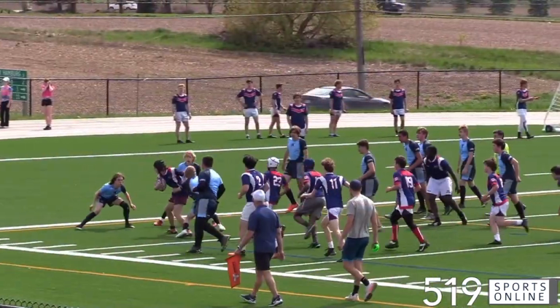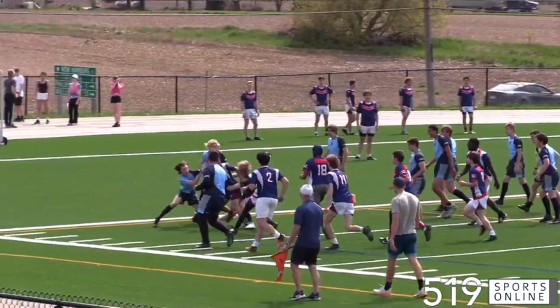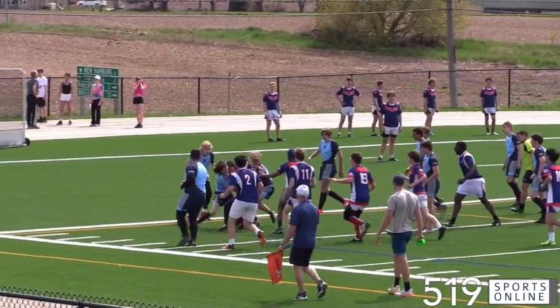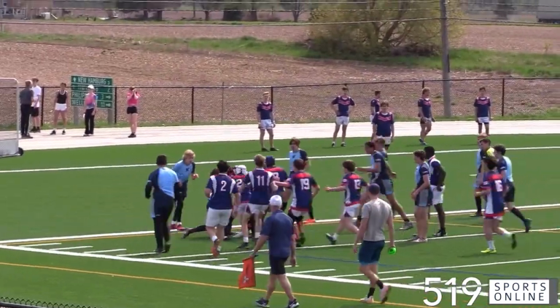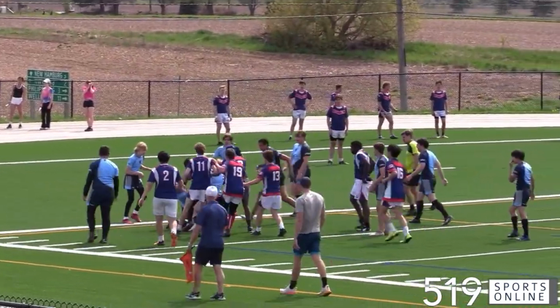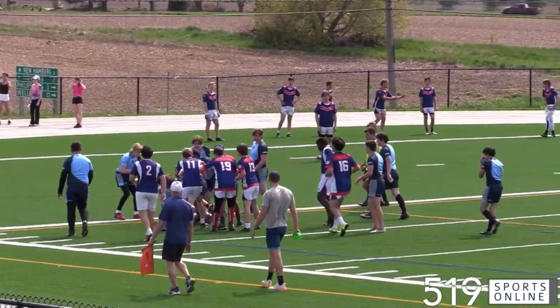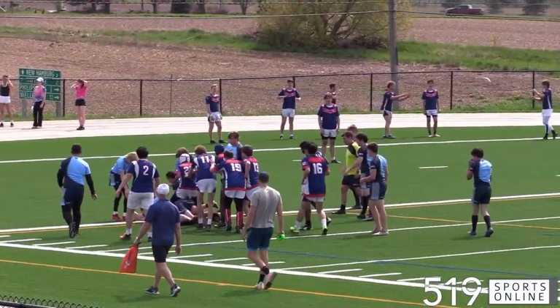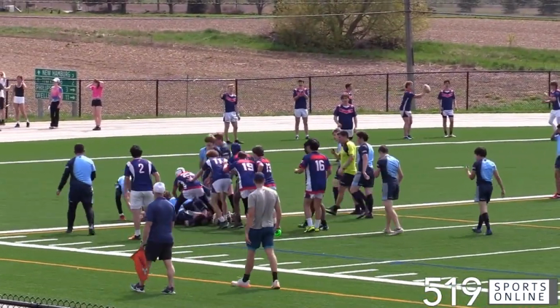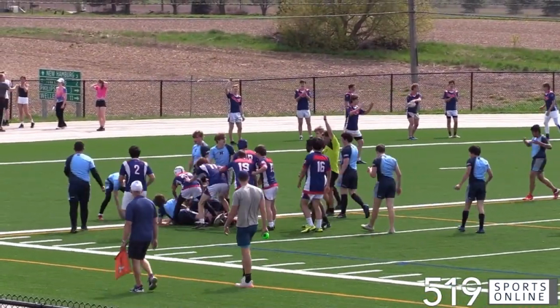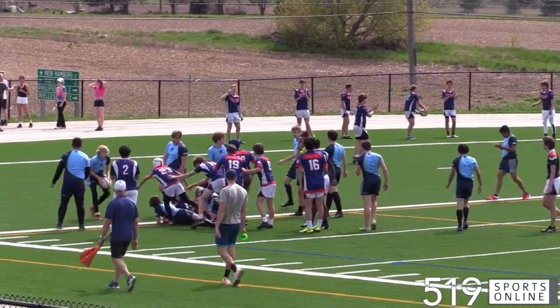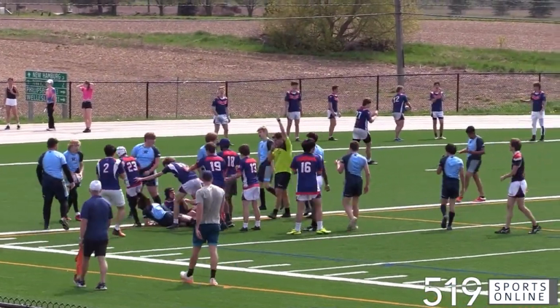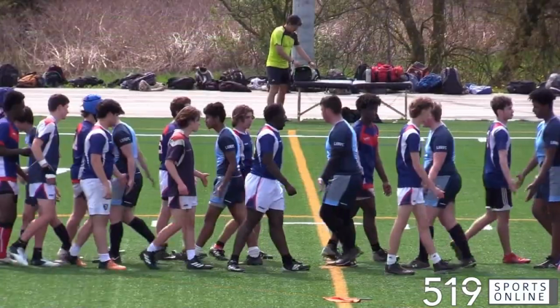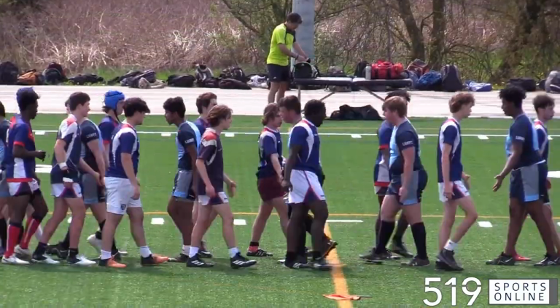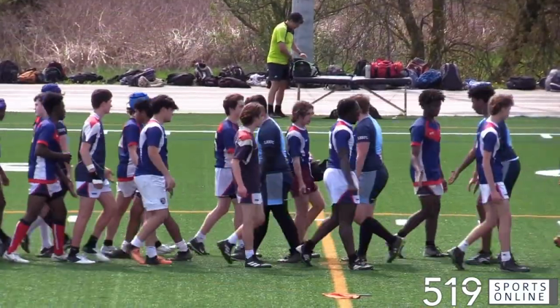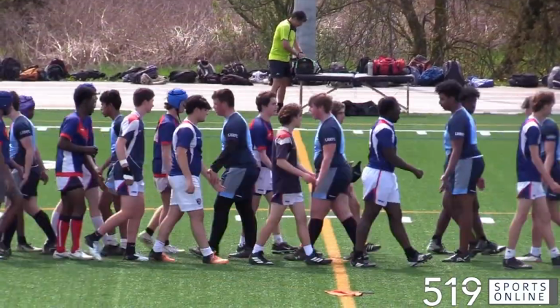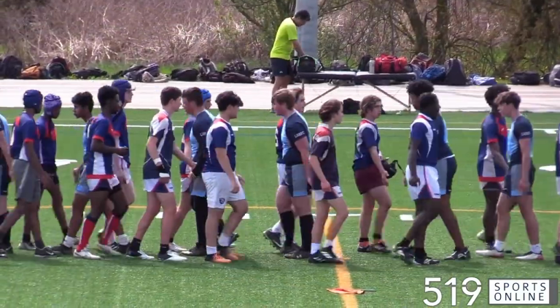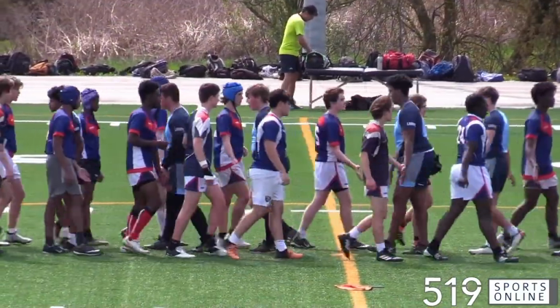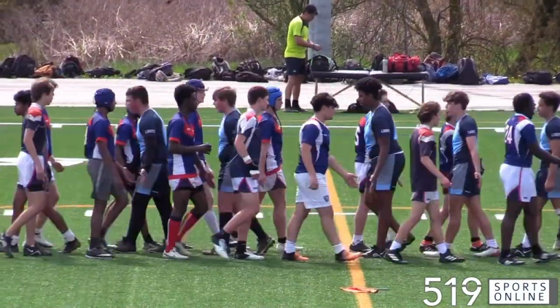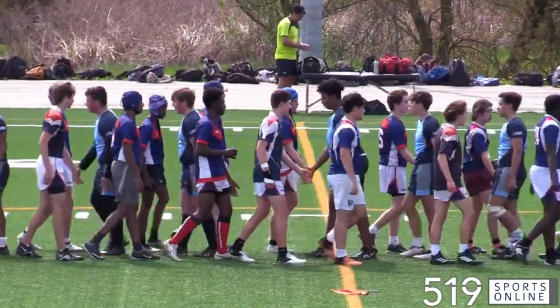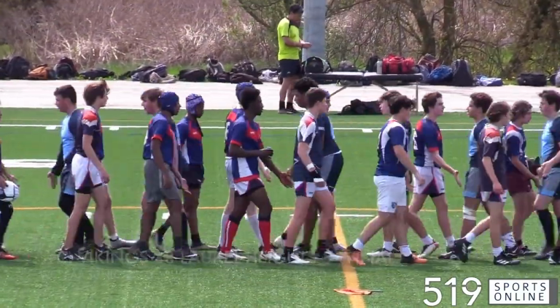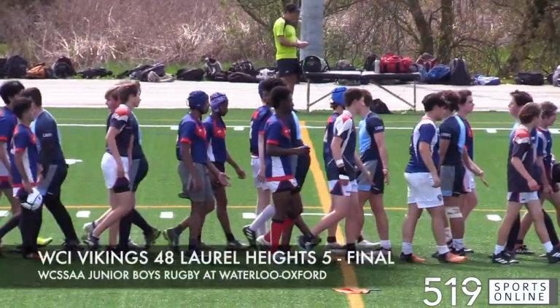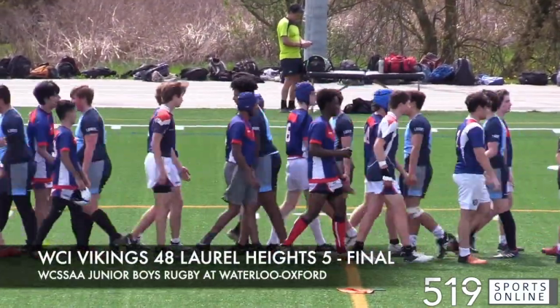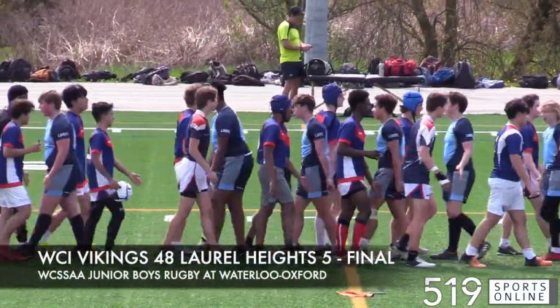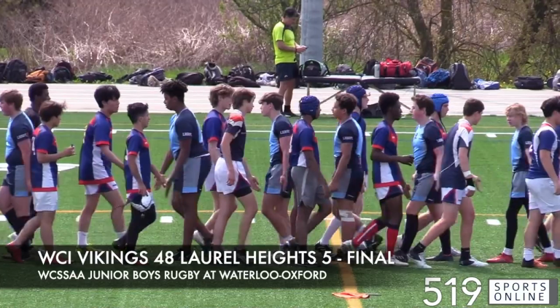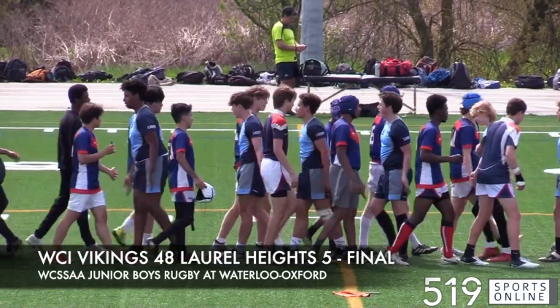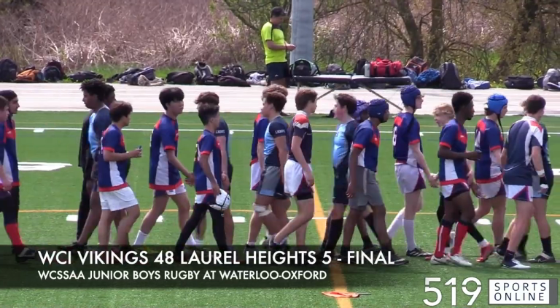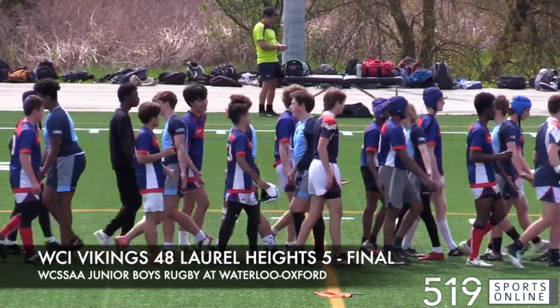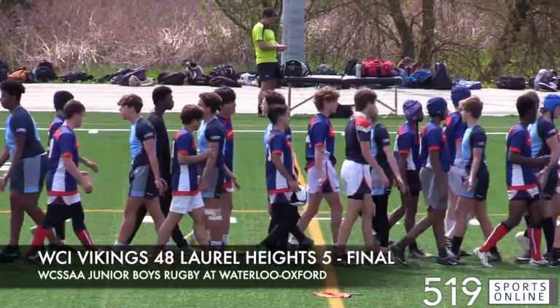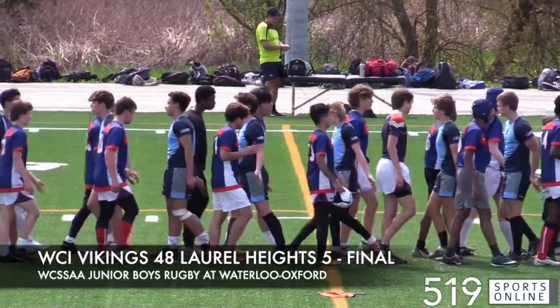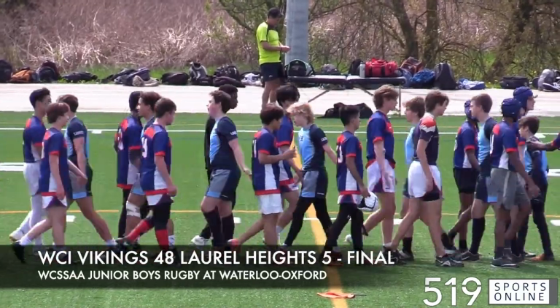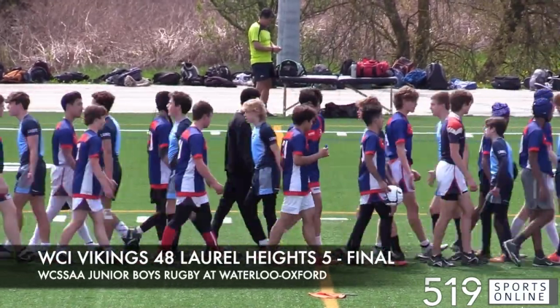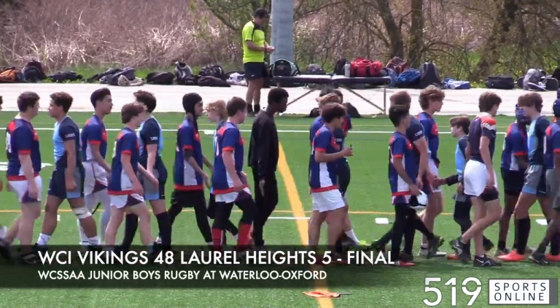The Vikes would add one more try as the cherry on top, as this one would end. The Laurel Heights Hurricanes broke the Vikes shutout streak, but it's the Waterloo Vikings cruising to a win. They take it by a final score of 48-5 on Tuesday afternoon.